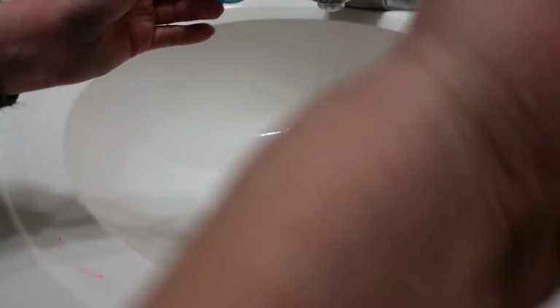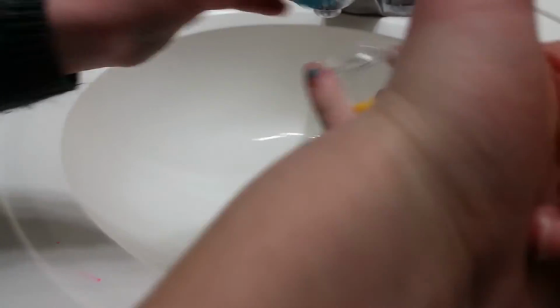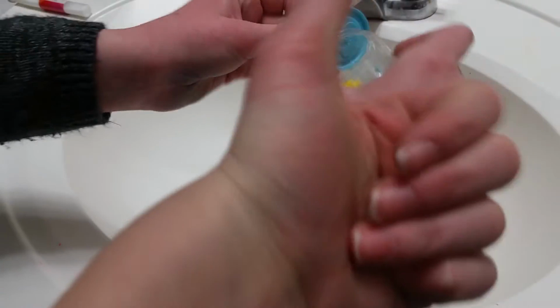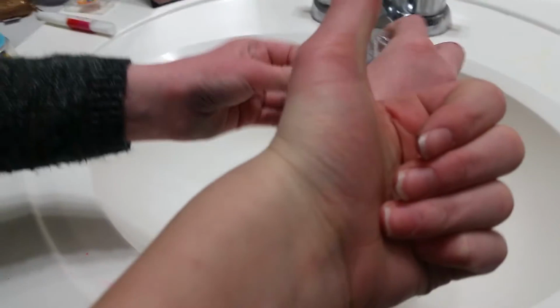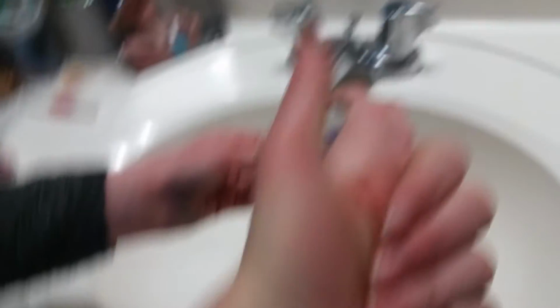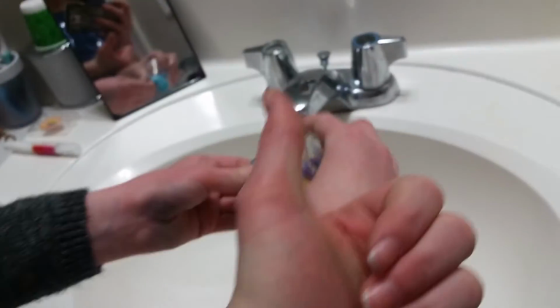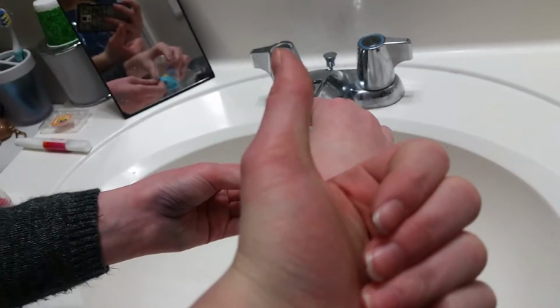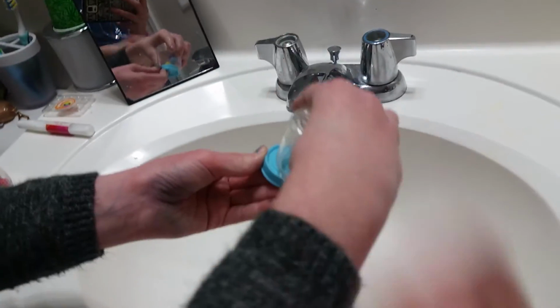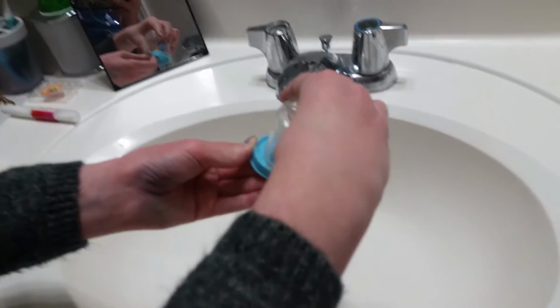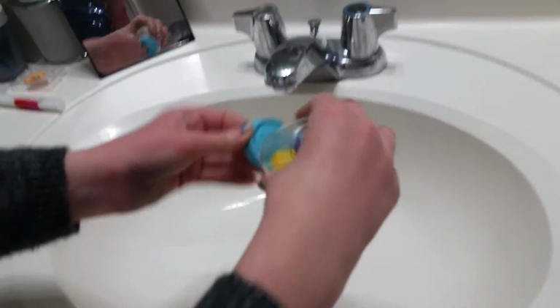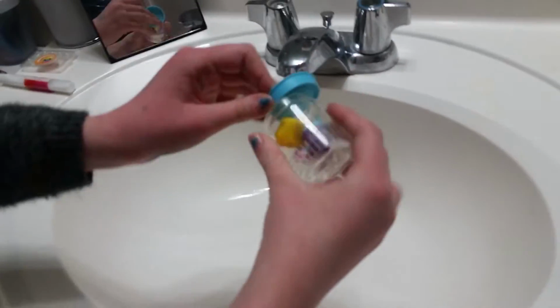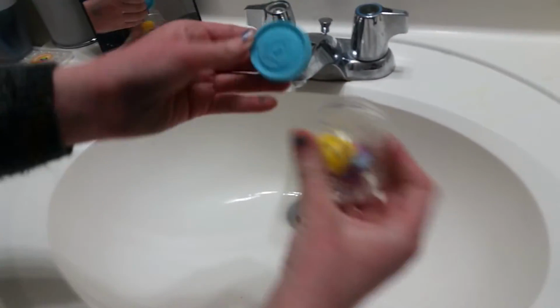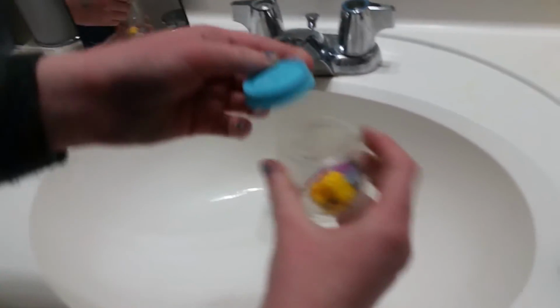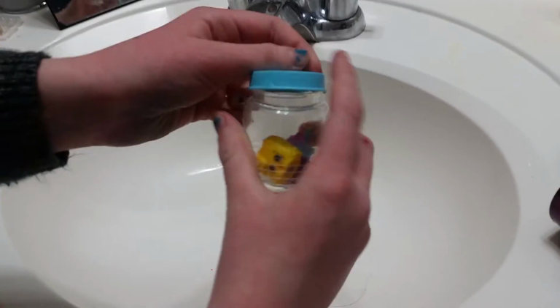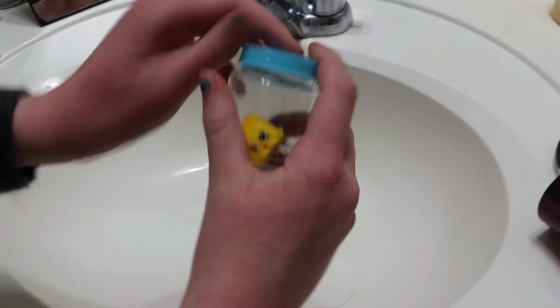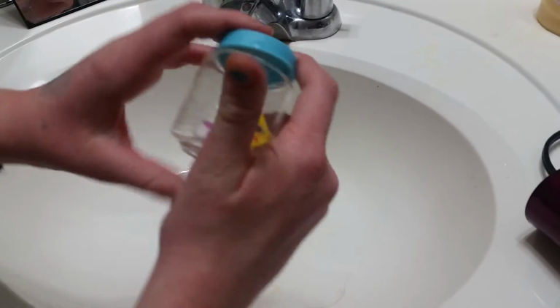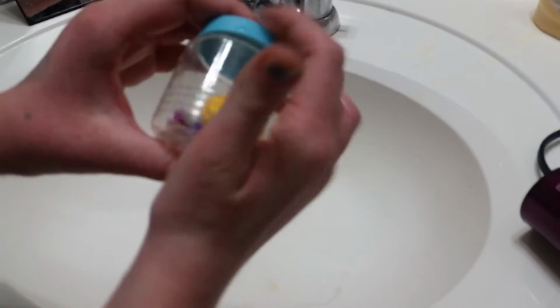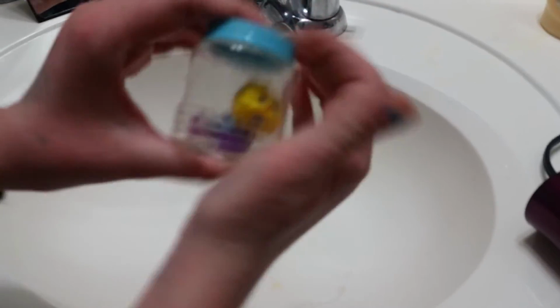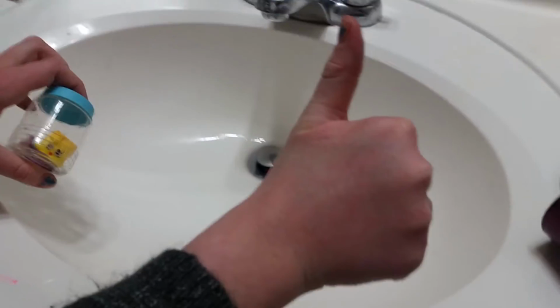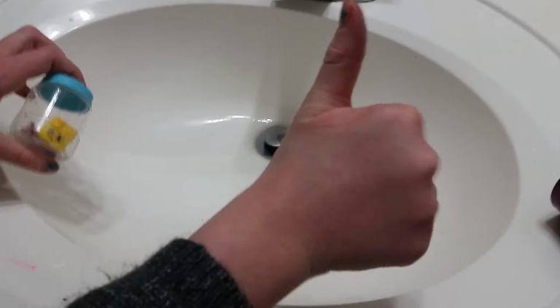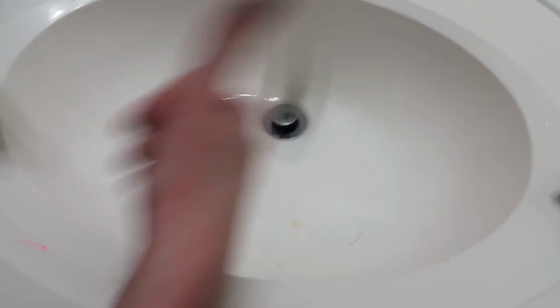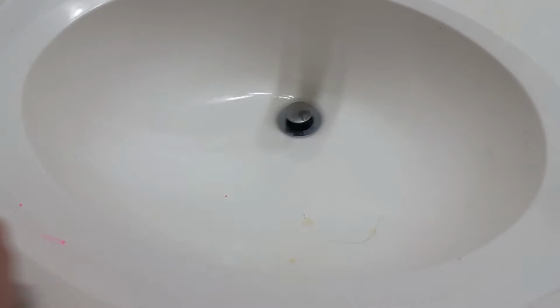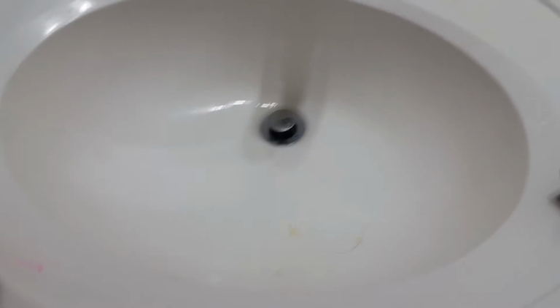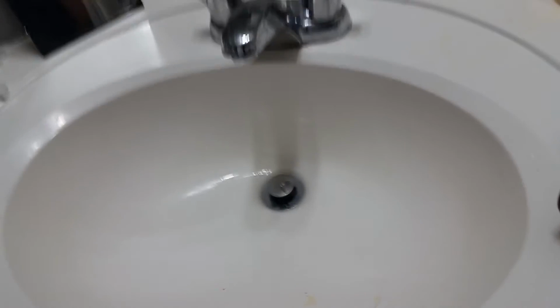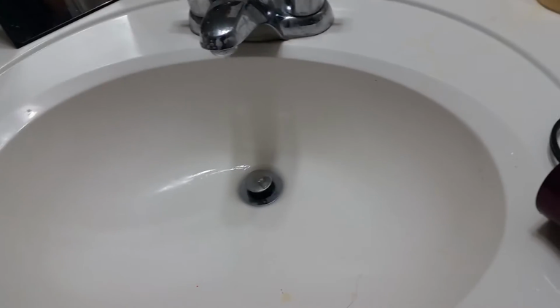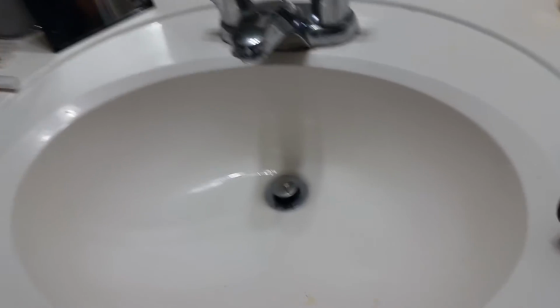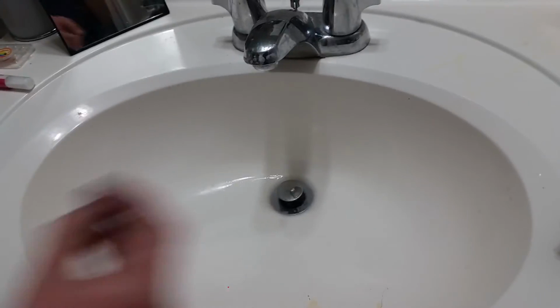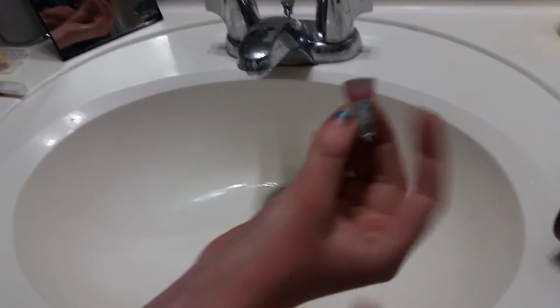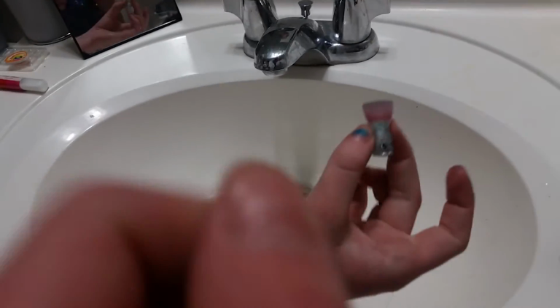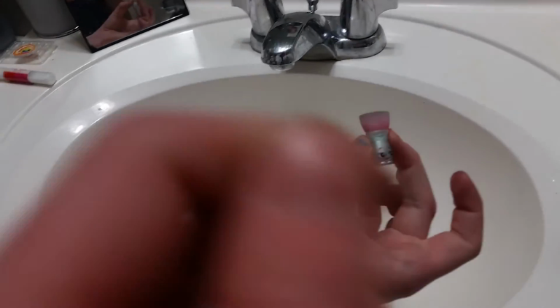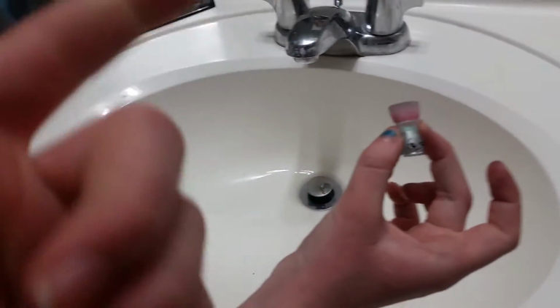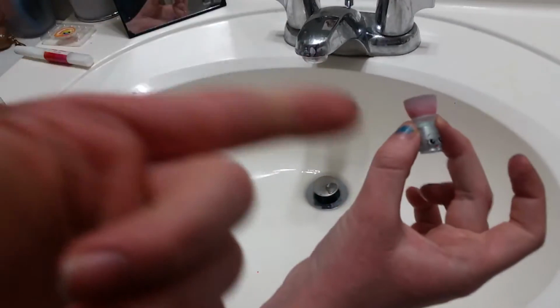I'm holding the camera, so she's doing it for me.